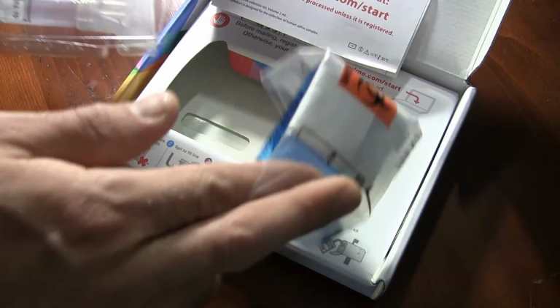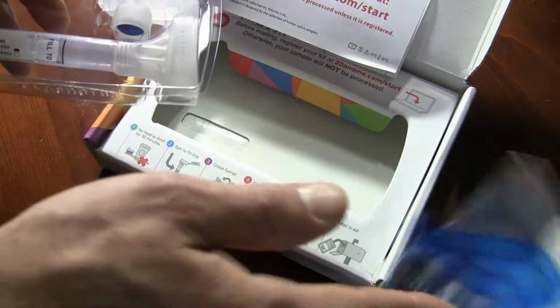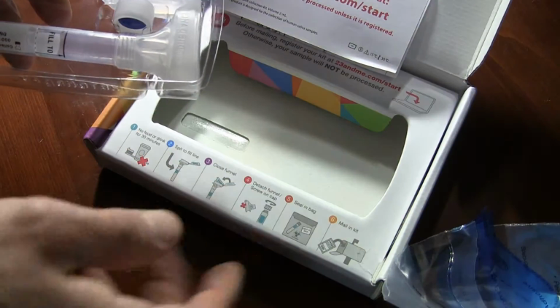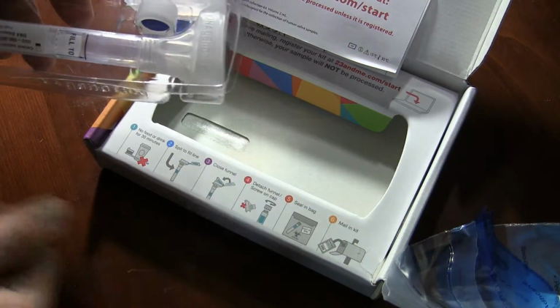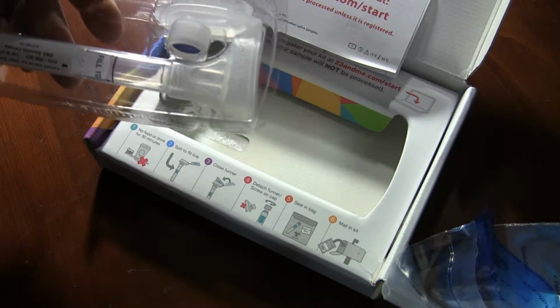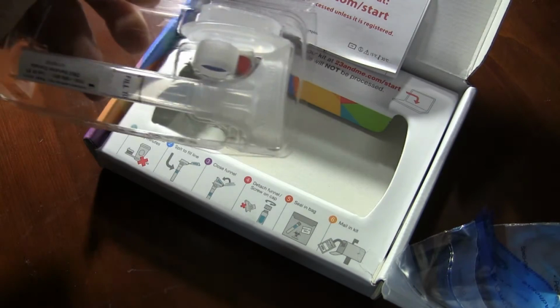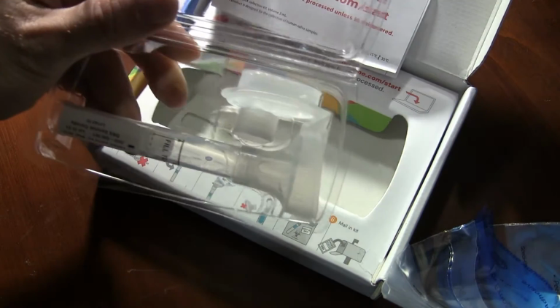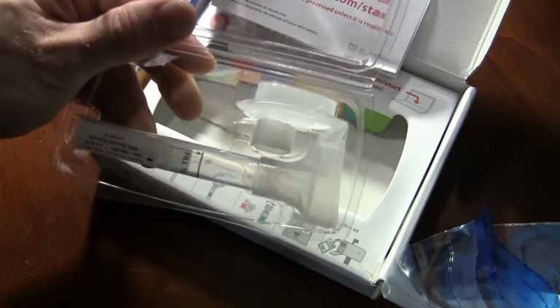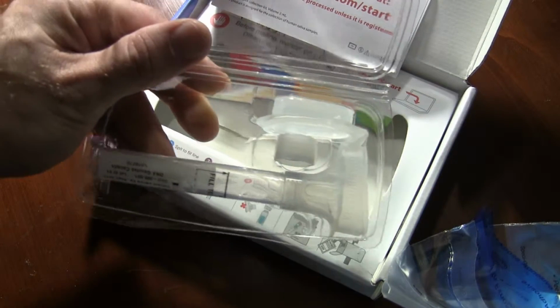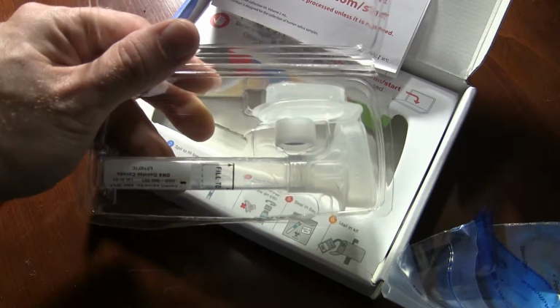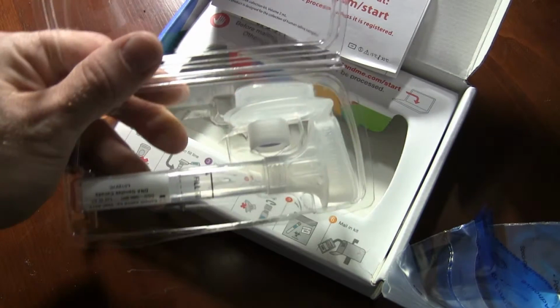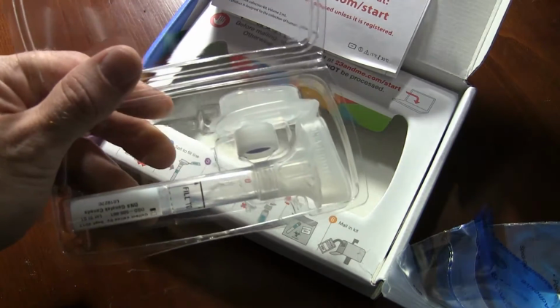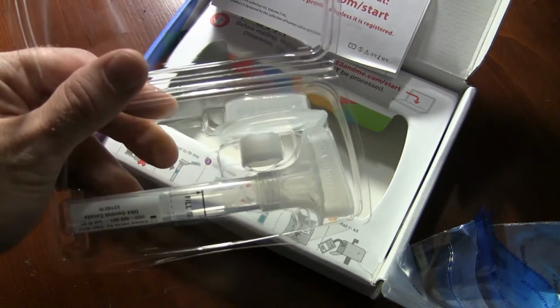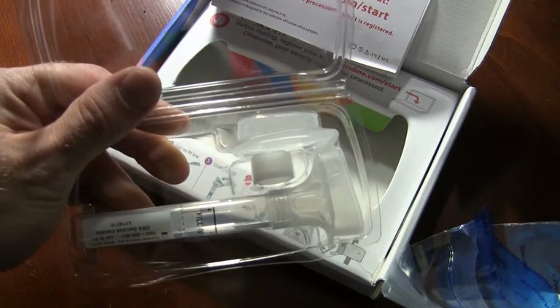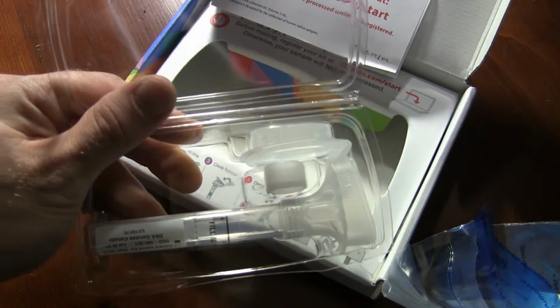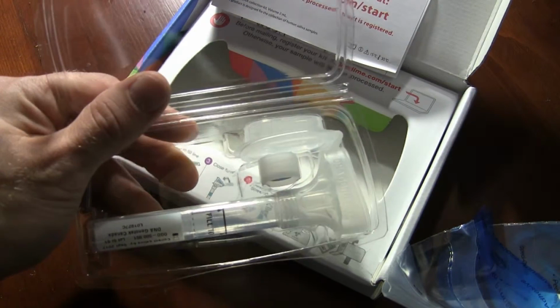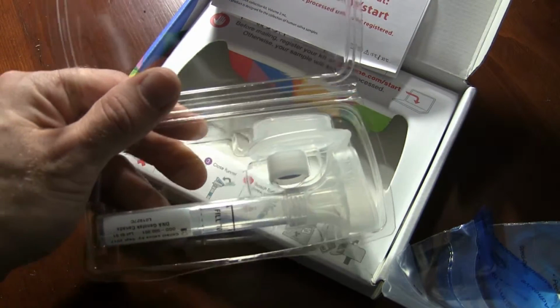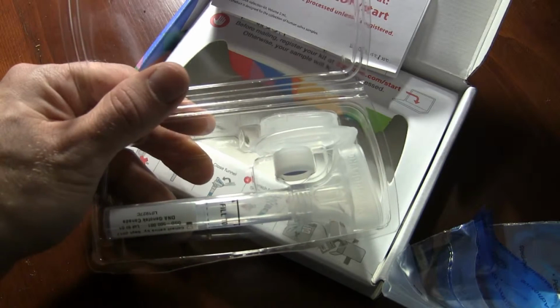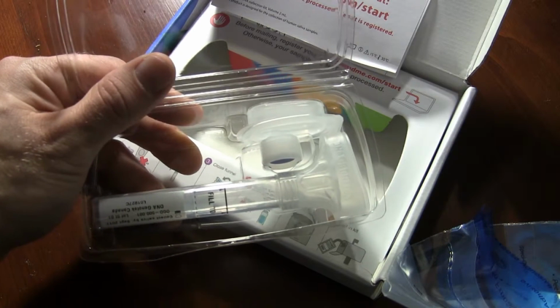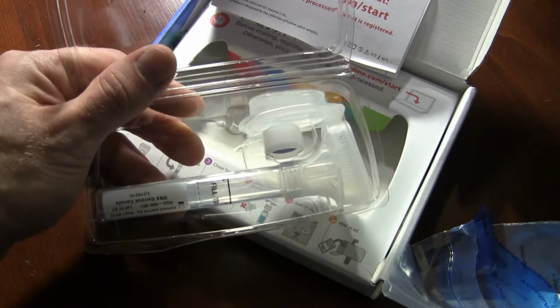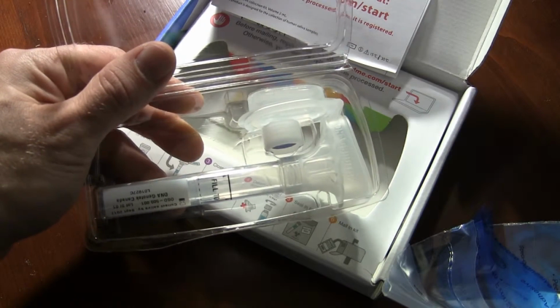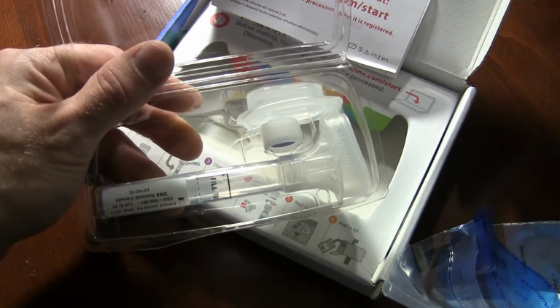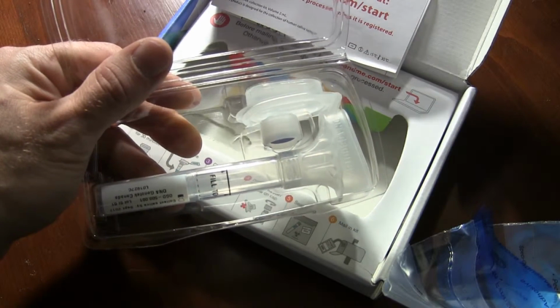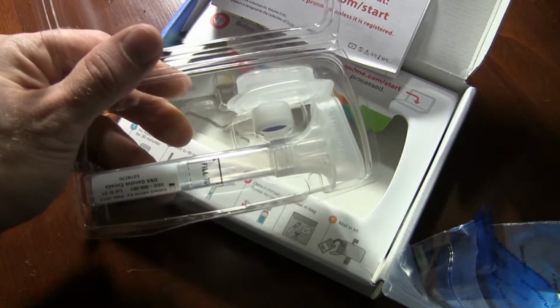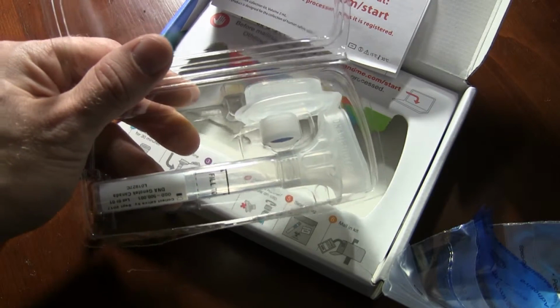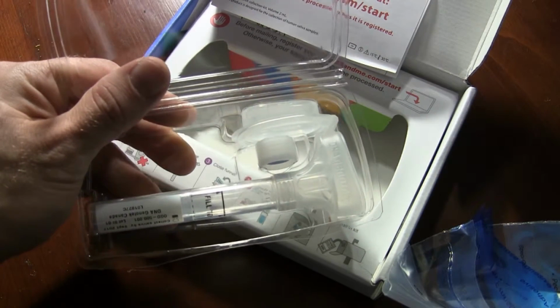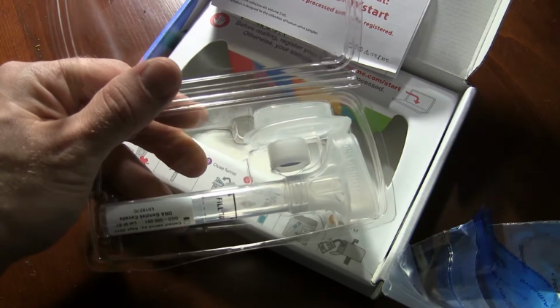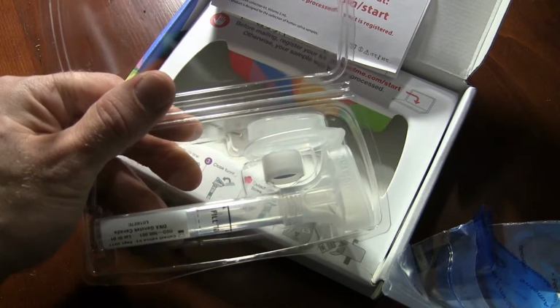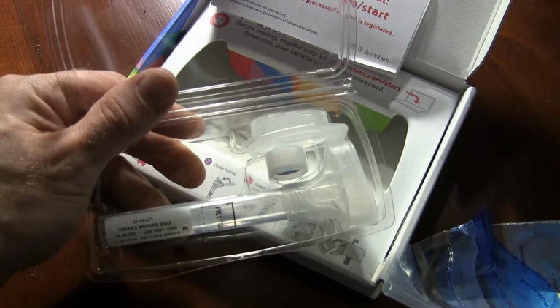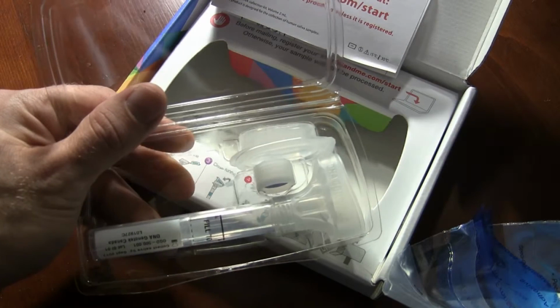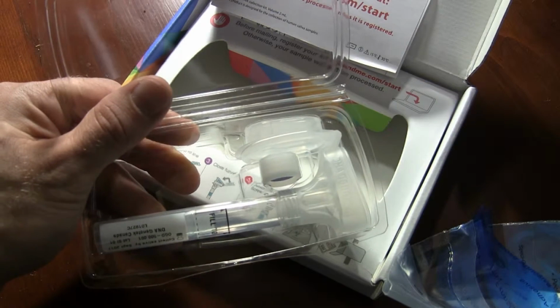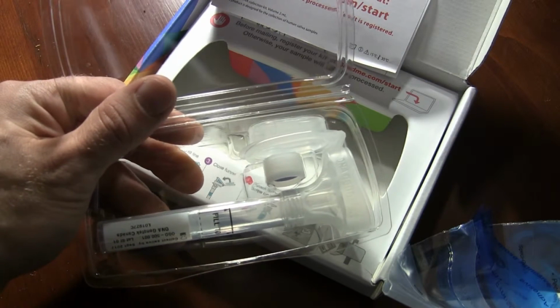Seal it back up in the baggie, put it in the box, and then there's a return label on the back of the box, and we just go from there. Then a few weeks later, they'll send us back all of our information, which we can log on and see exactly where our relatives are from.